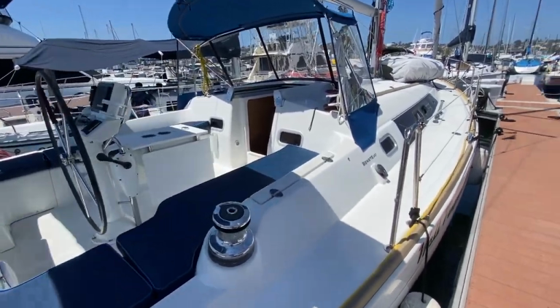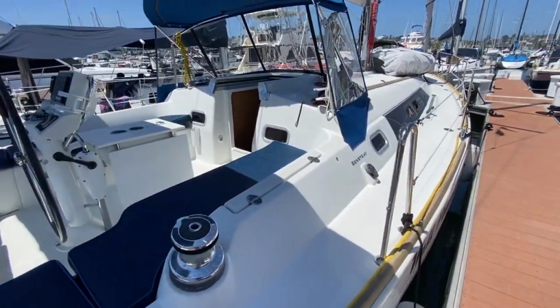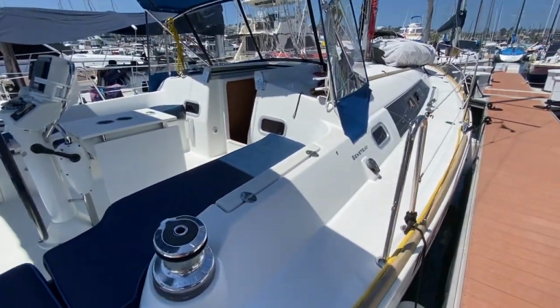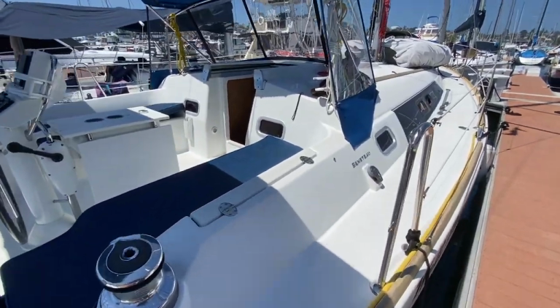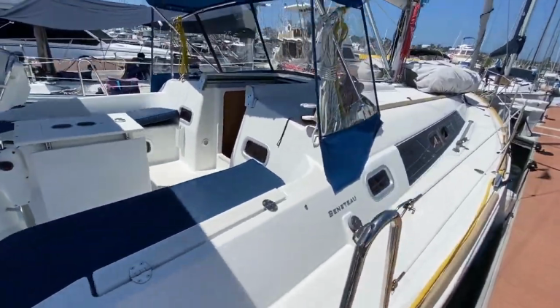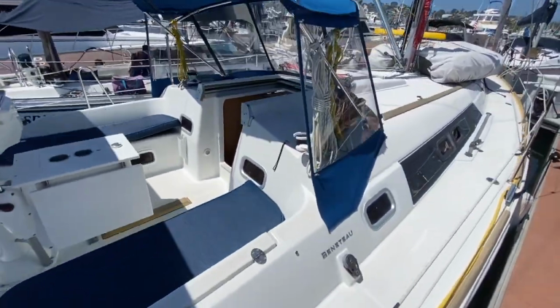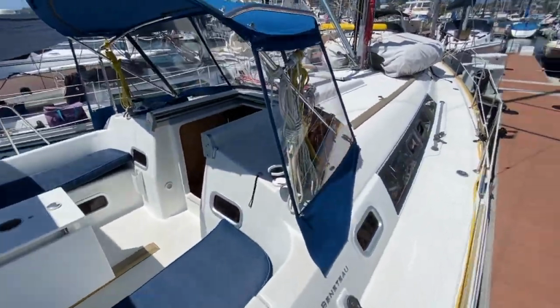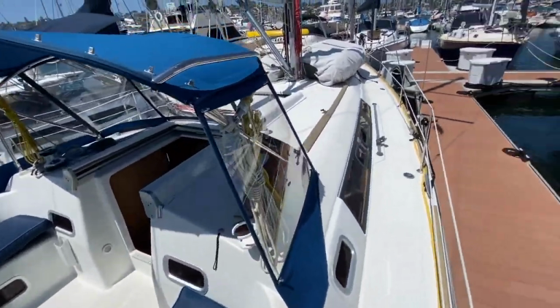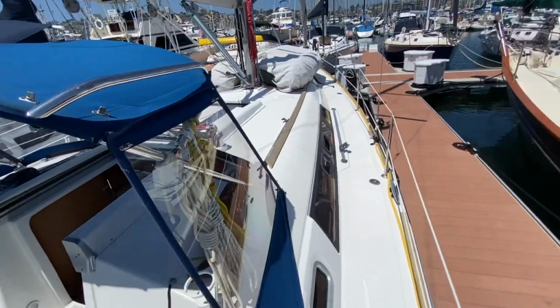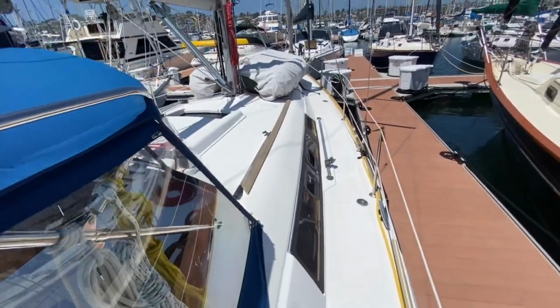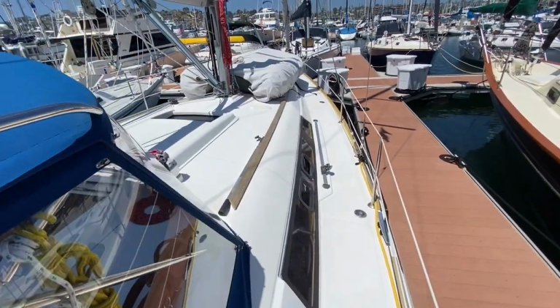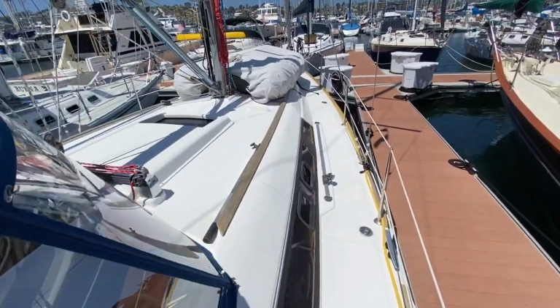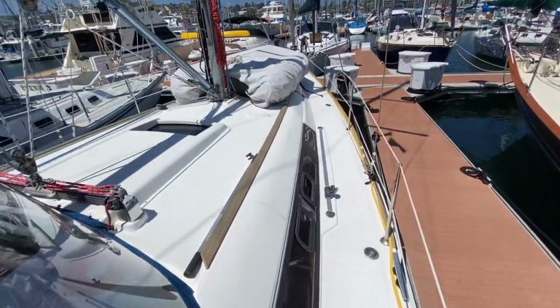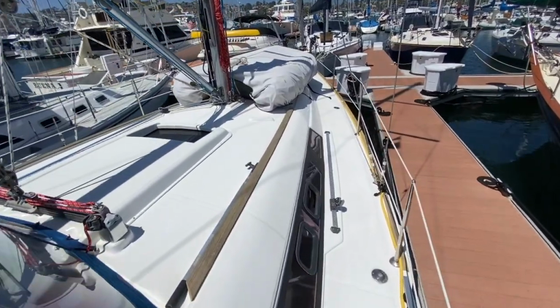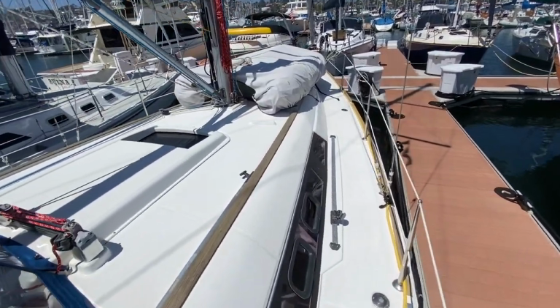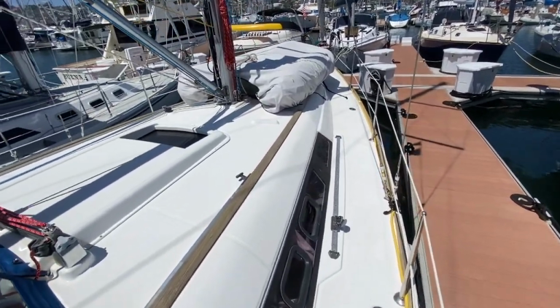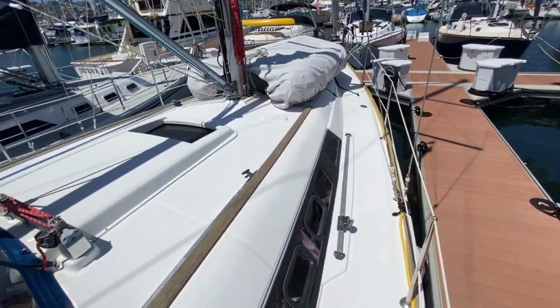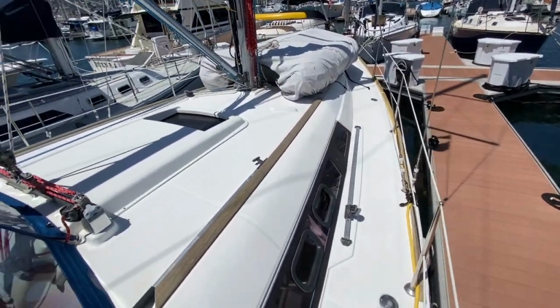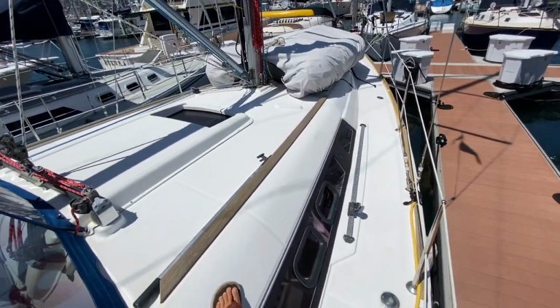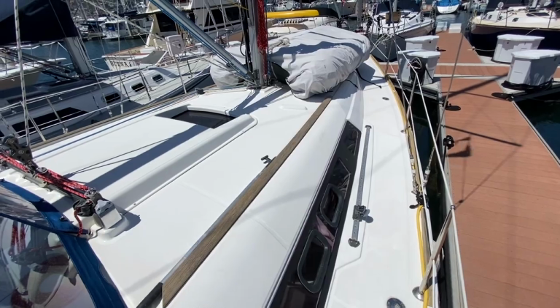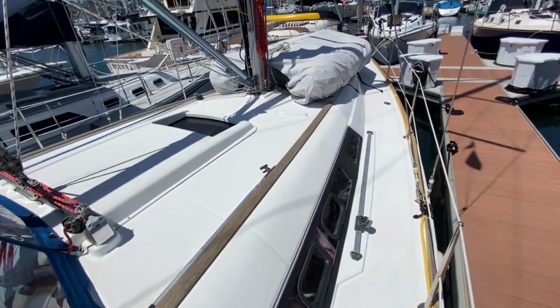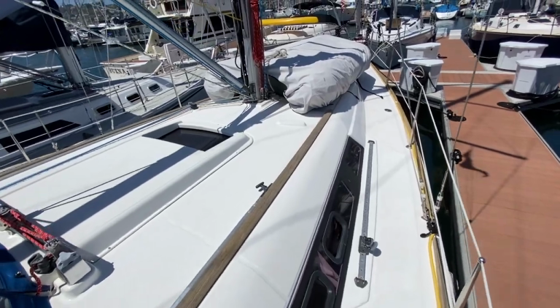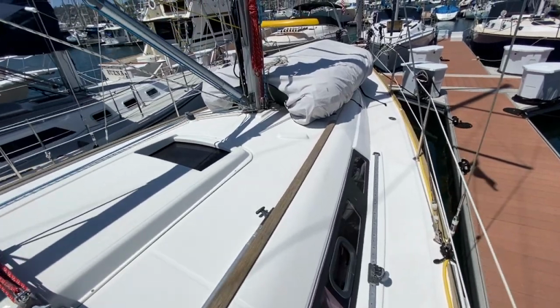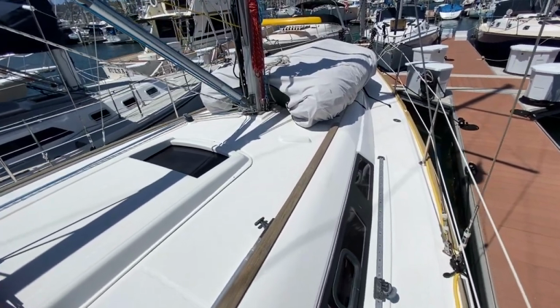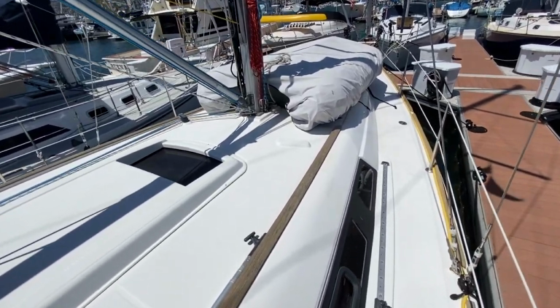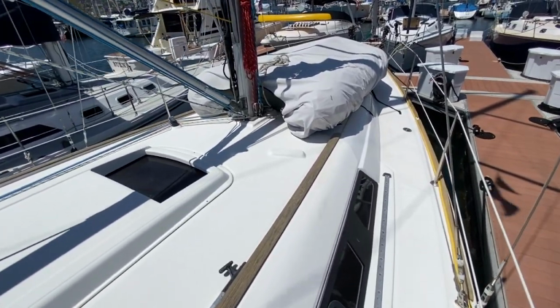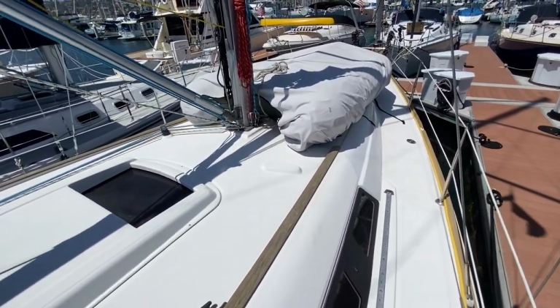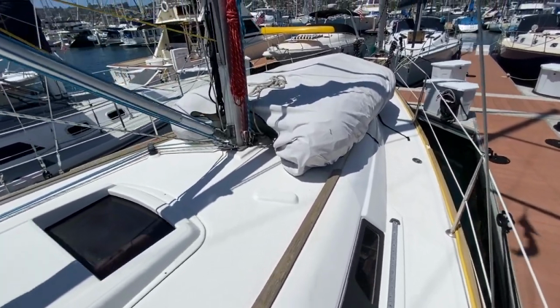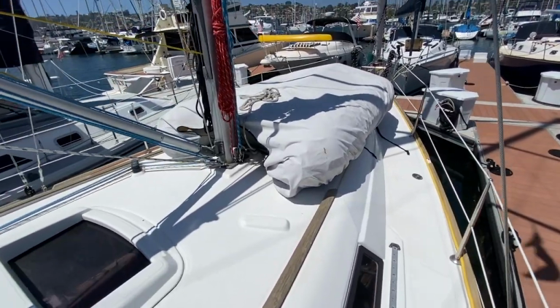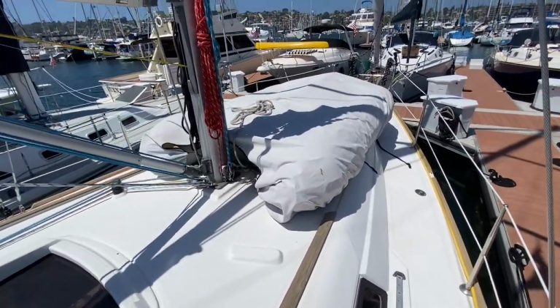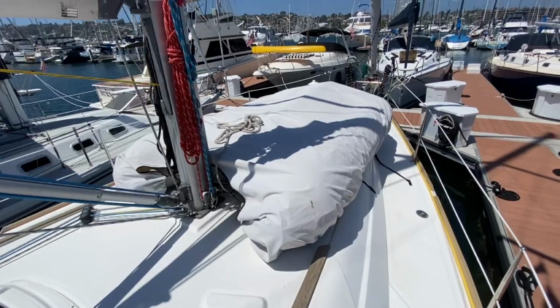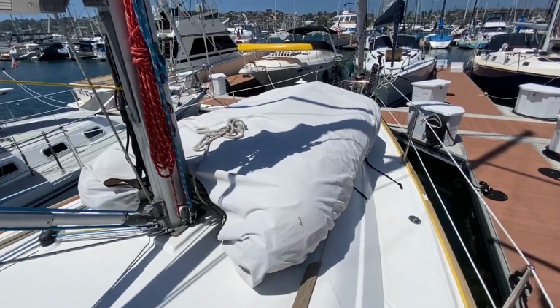As we come on board the vessel you can see we have nice wide side decks. We also have this great angled combing with a built-in non-skid wood handle, and Genoa tracks here up on the side deck.